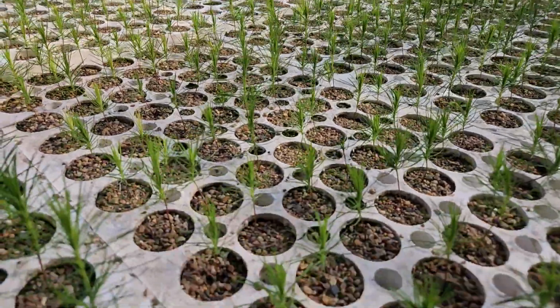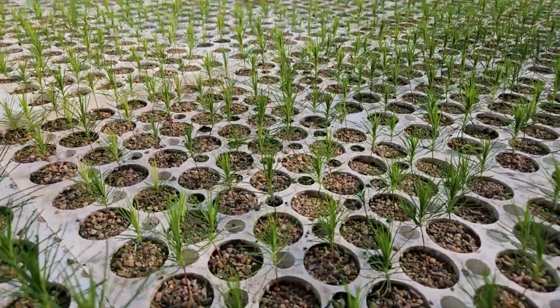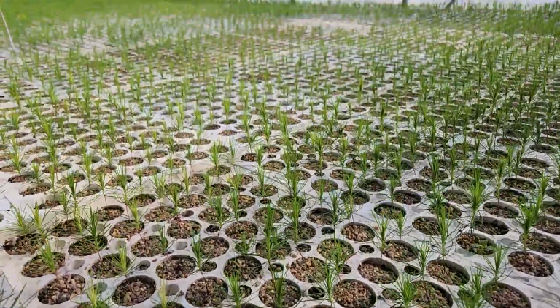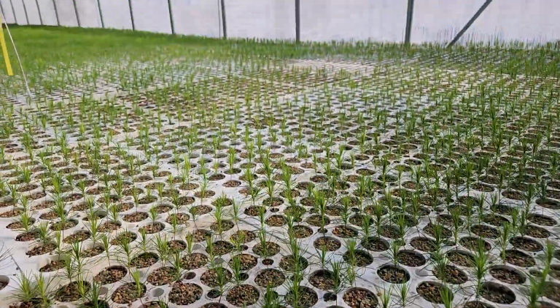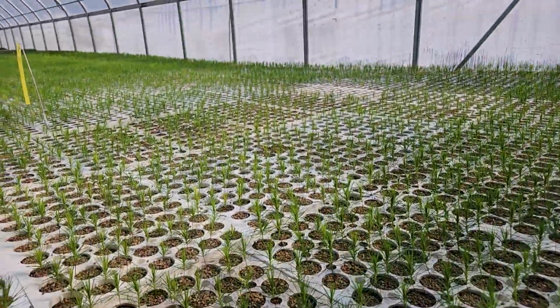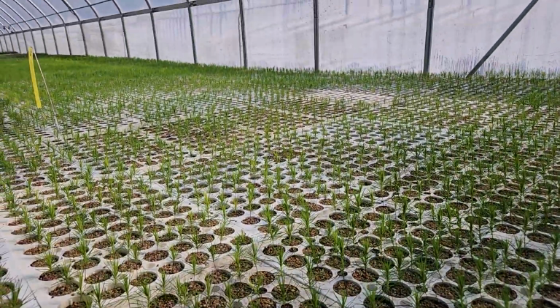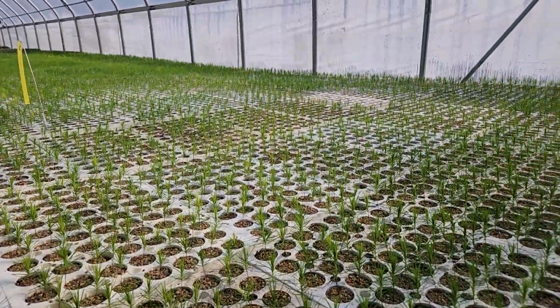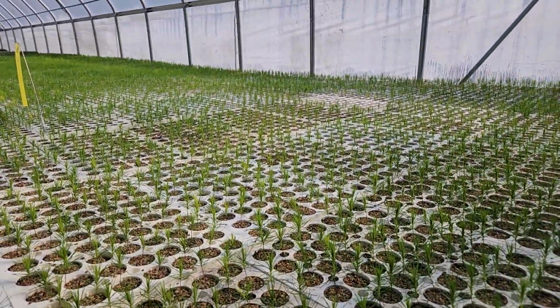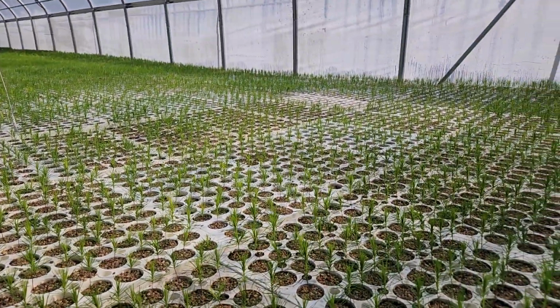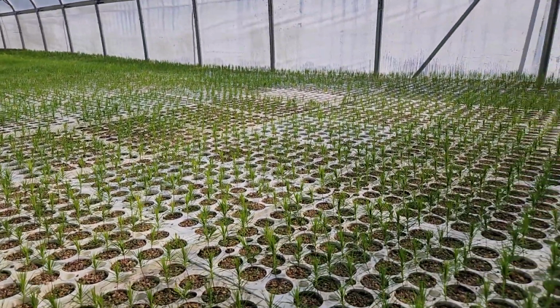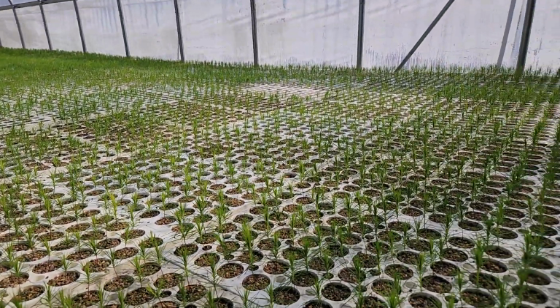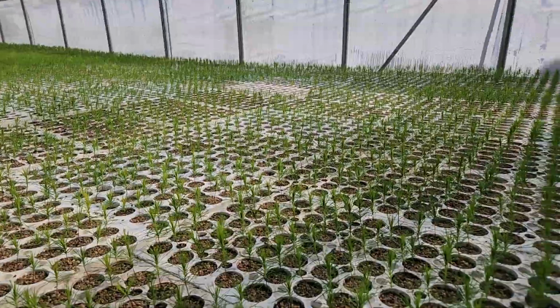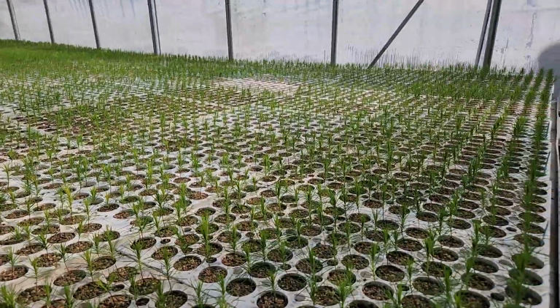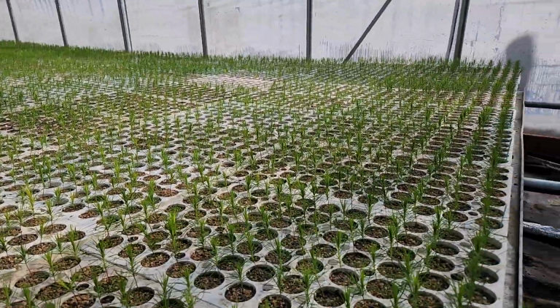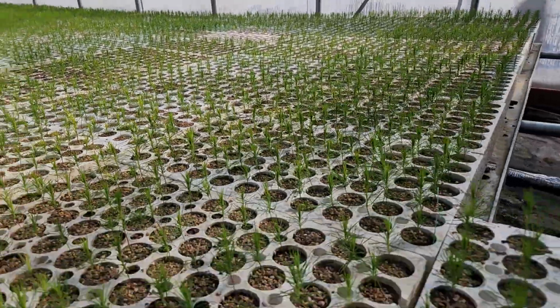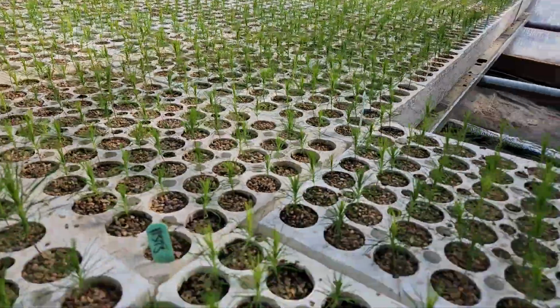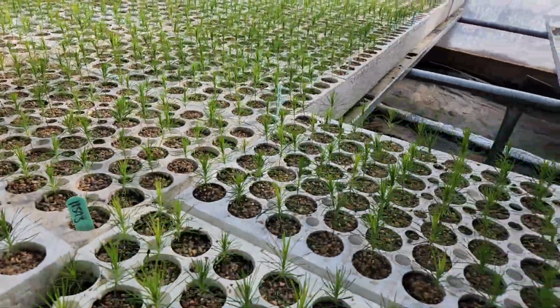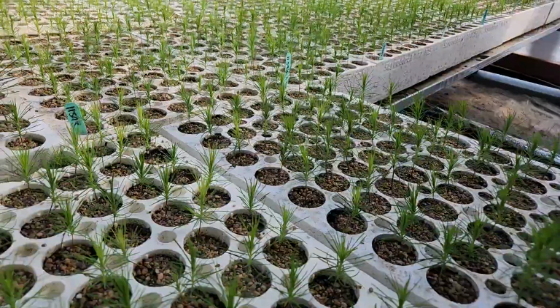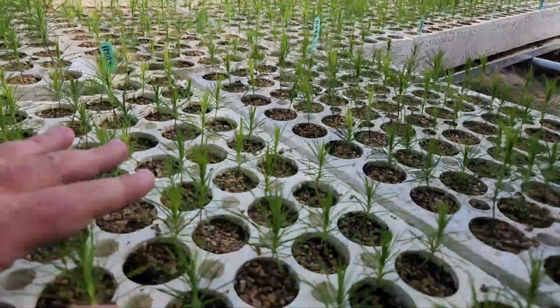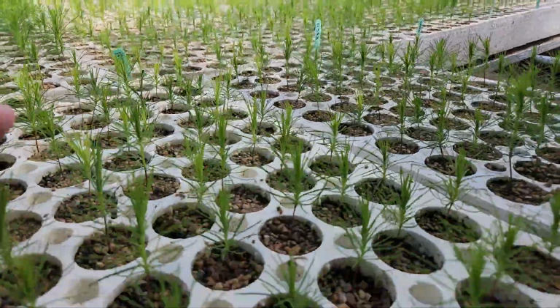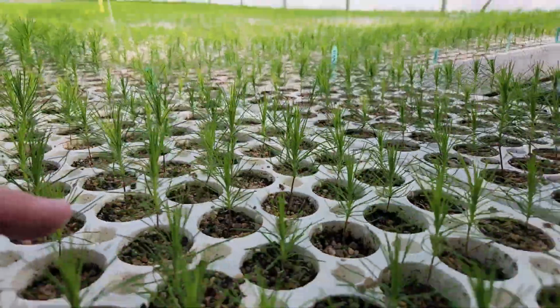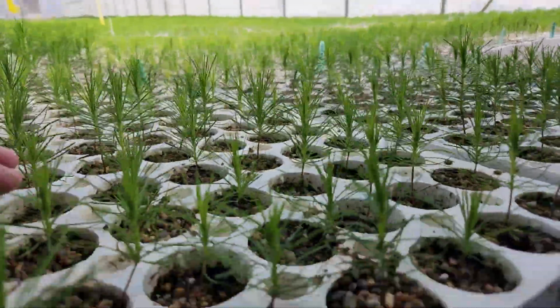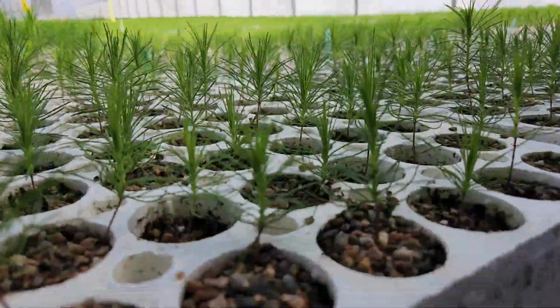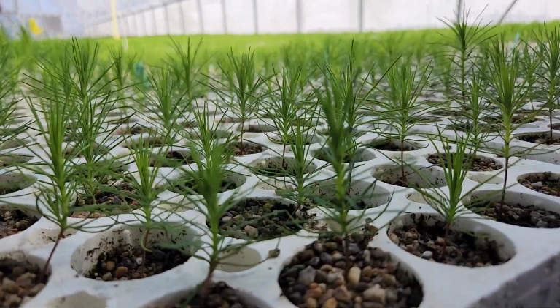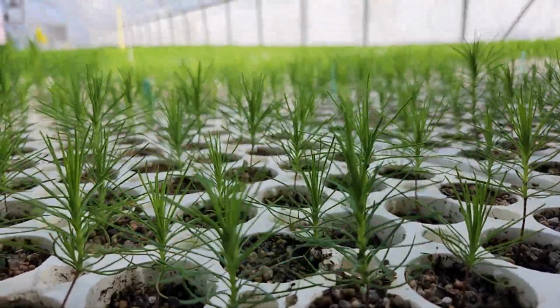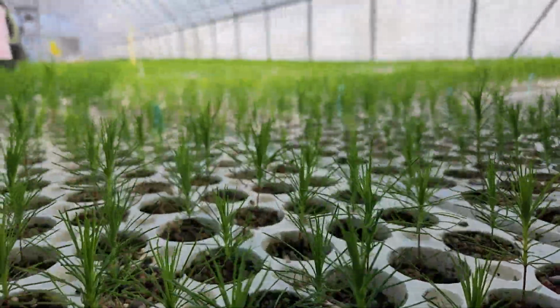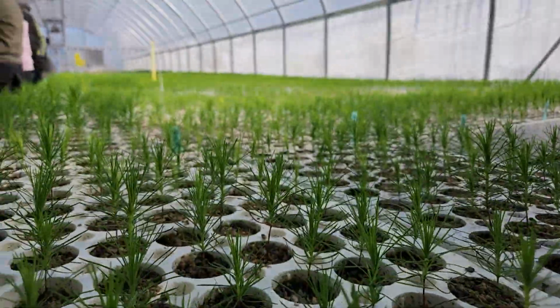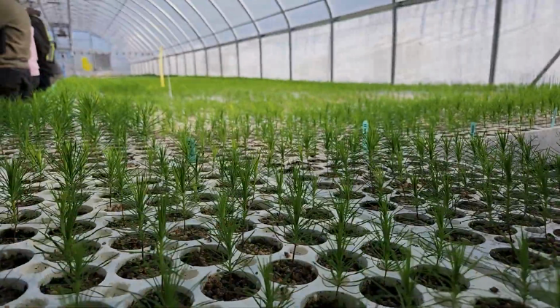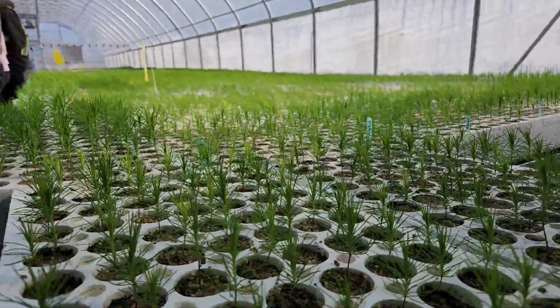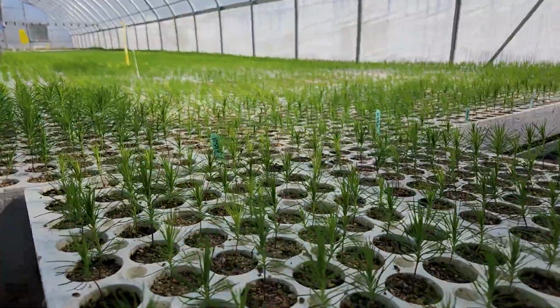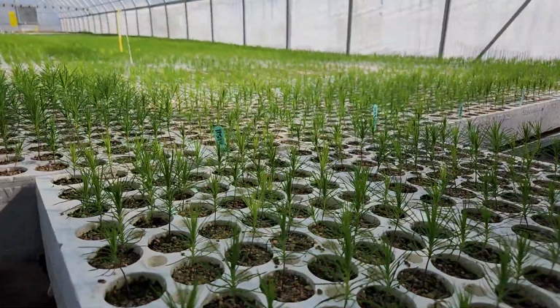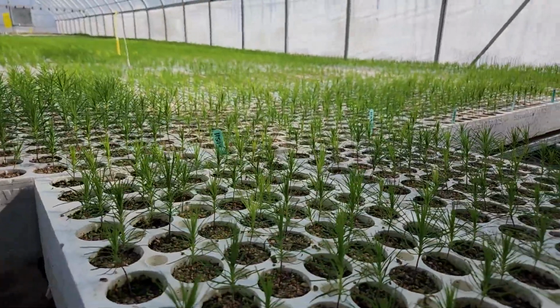So here we are at the Scott's Pine. We're at Tree Time Greenhouses. It is April 6th. These guys are just bursting — just coming up. A whole nice little crop getting ready for next year.